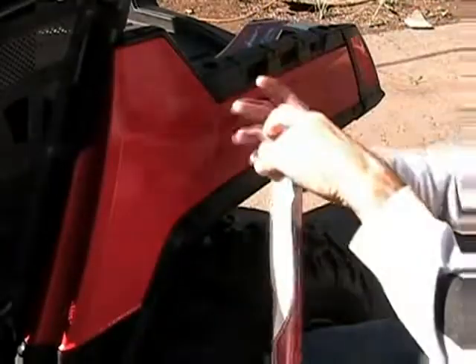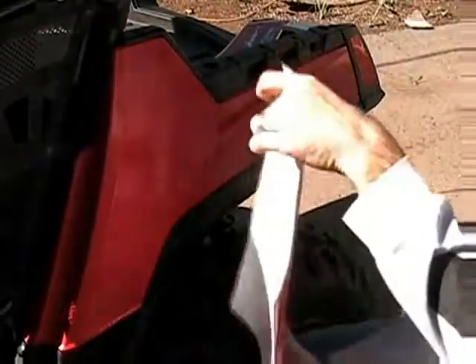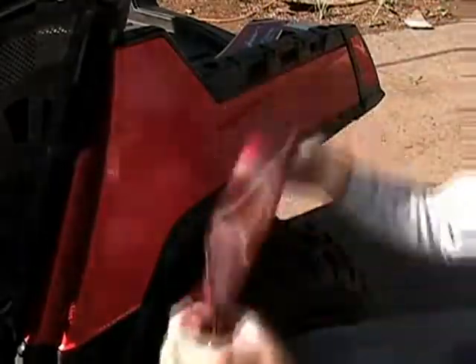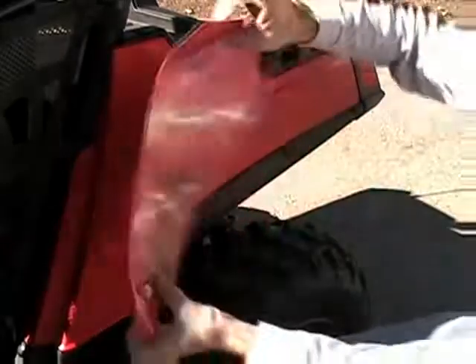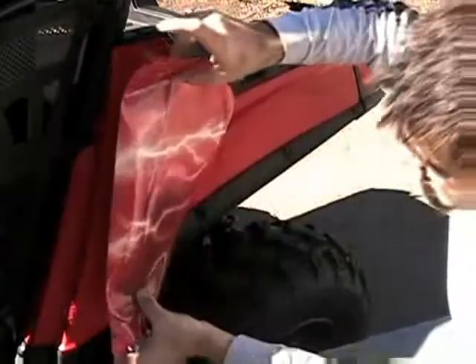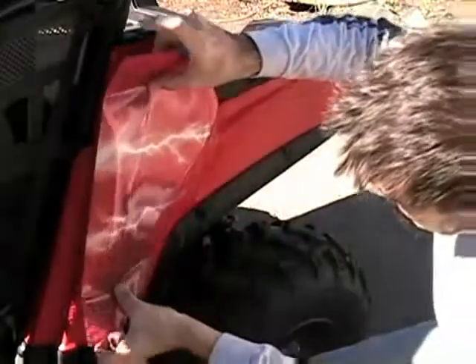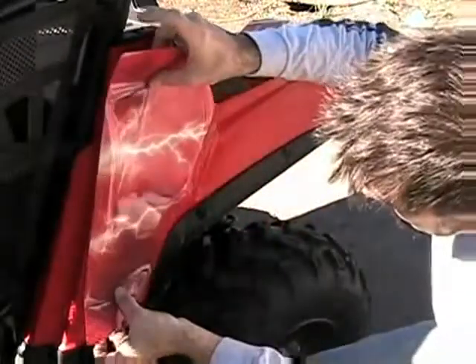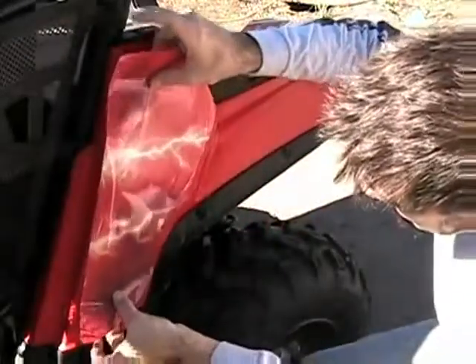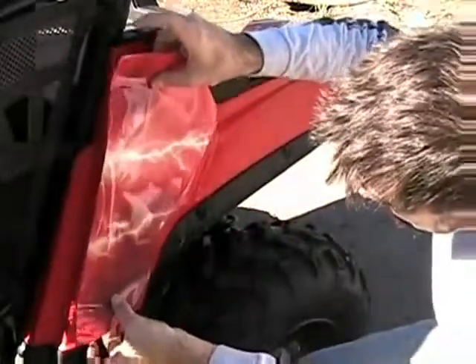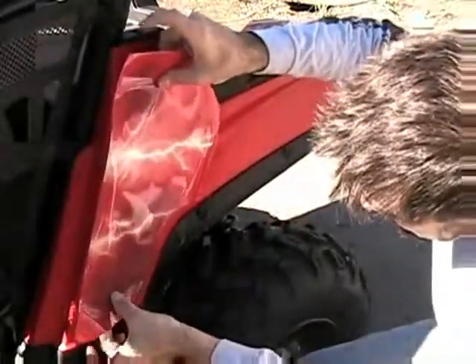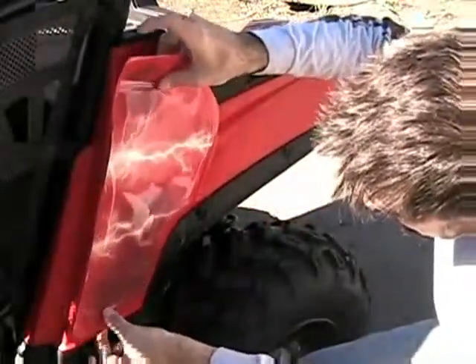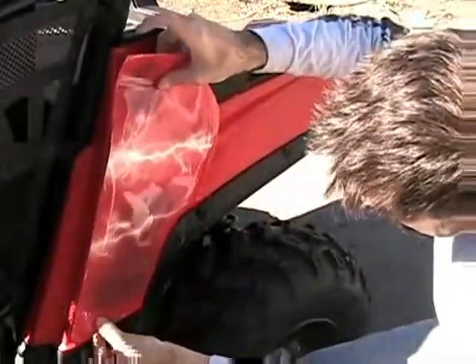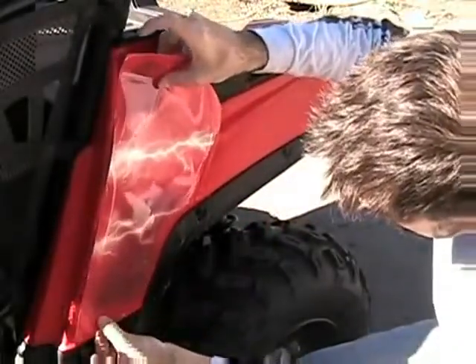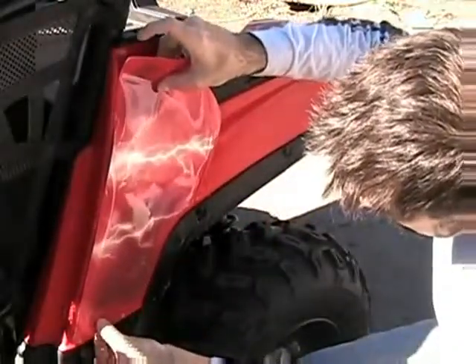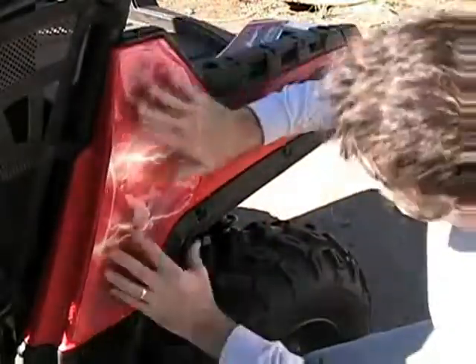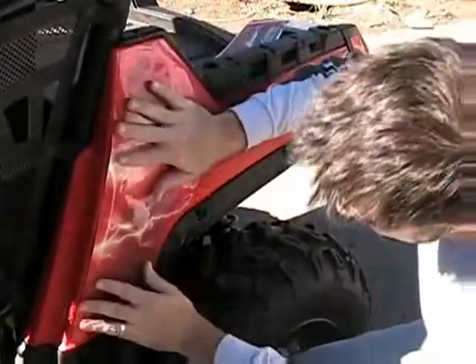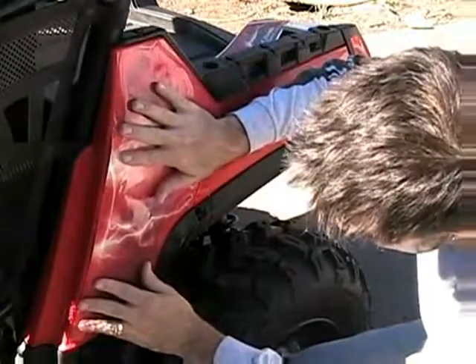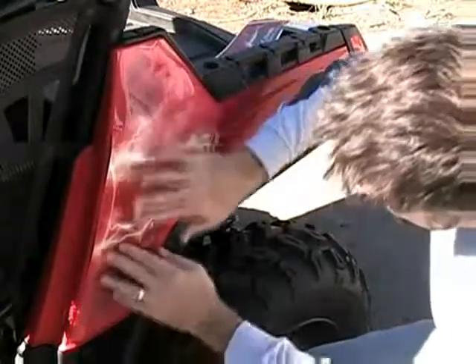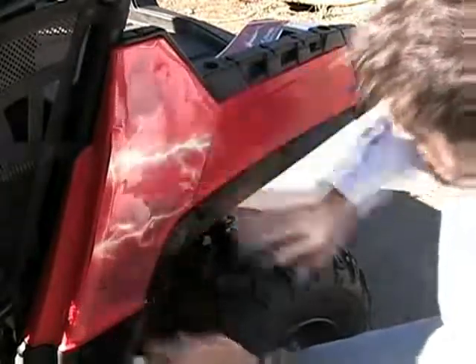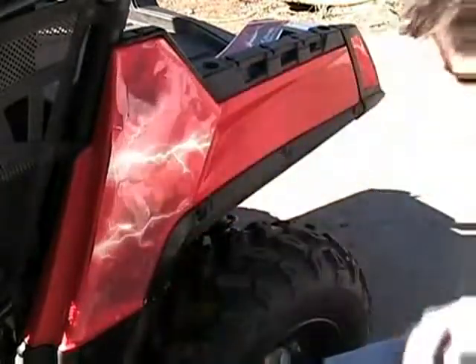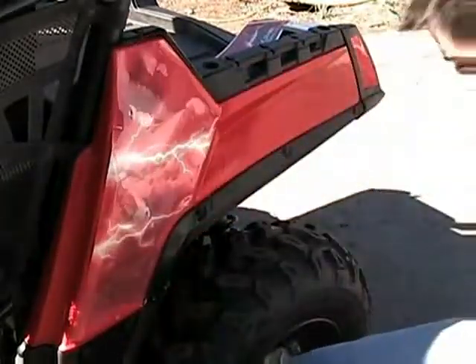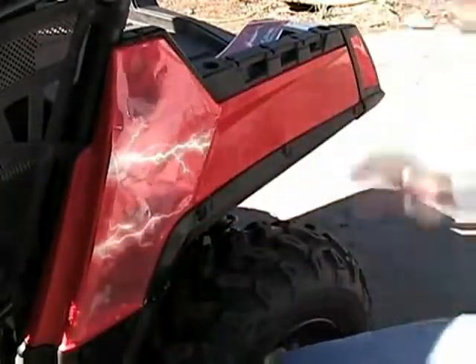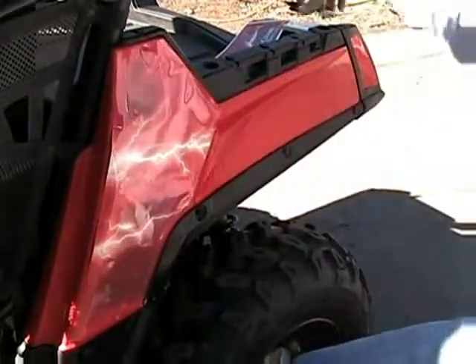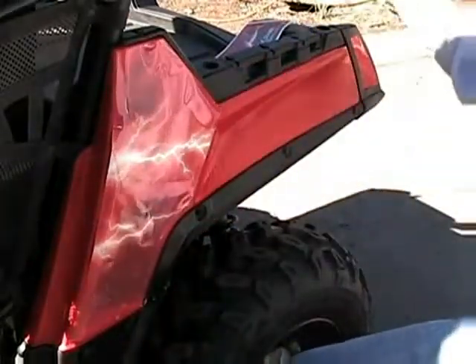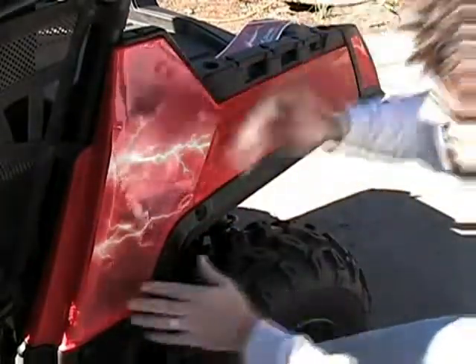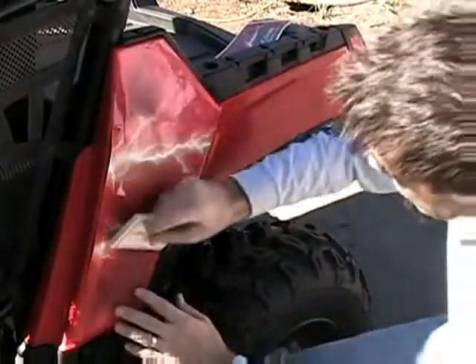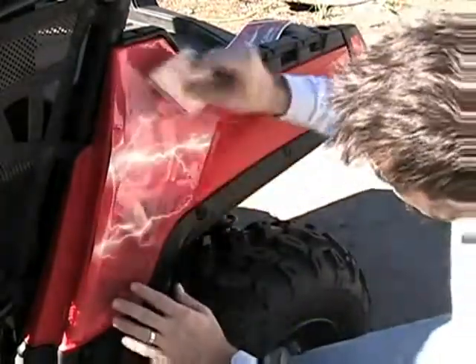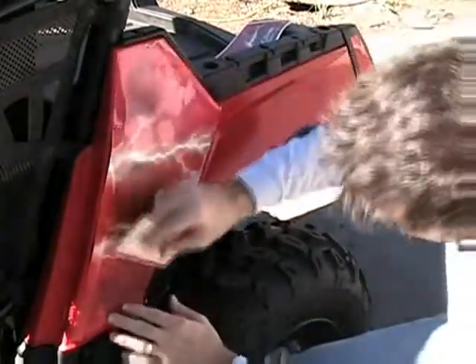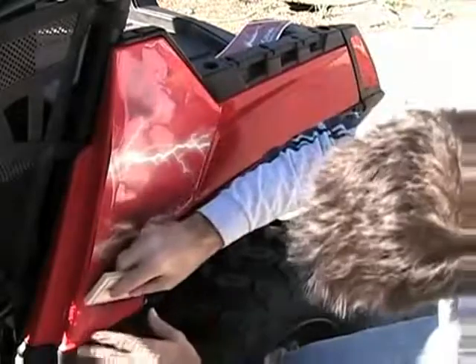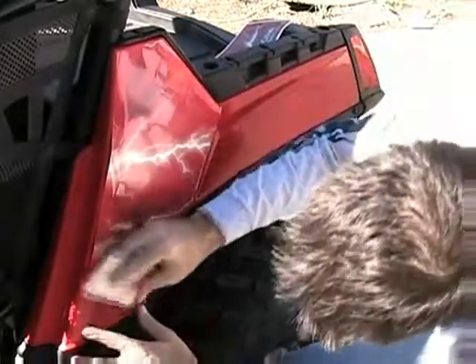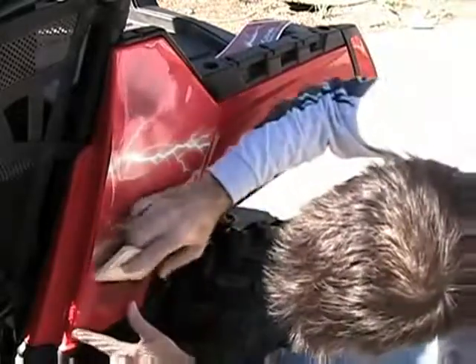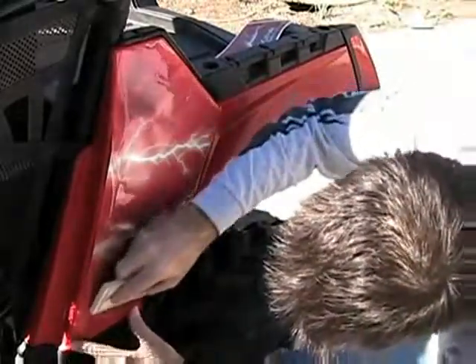Apply the decal and slide it around until you get it in place. Then, starting at one end, push or squeegee out the water until the piece is firmly in place.